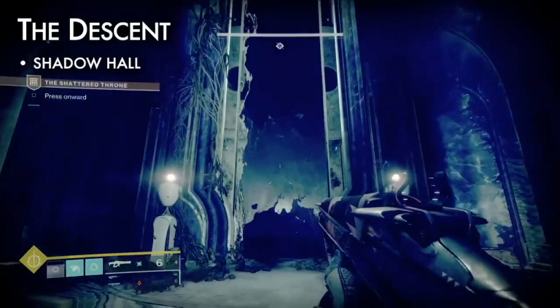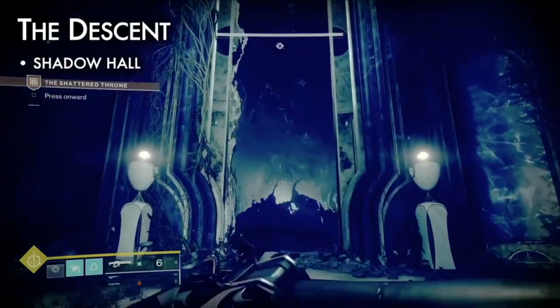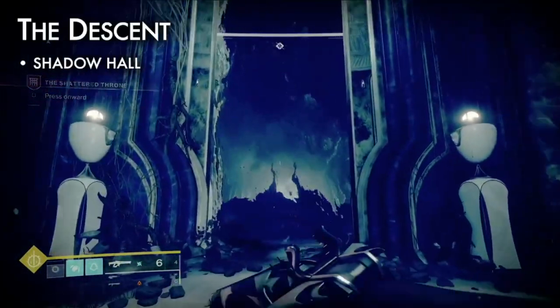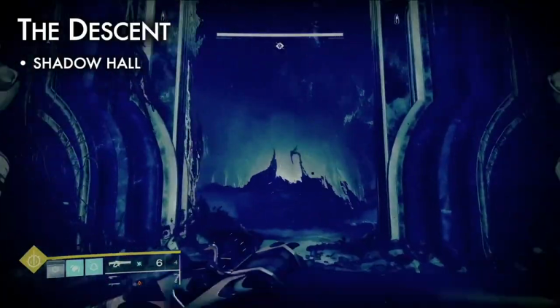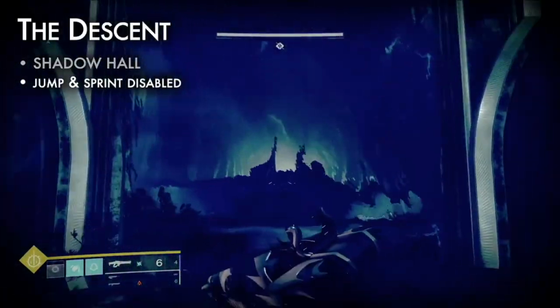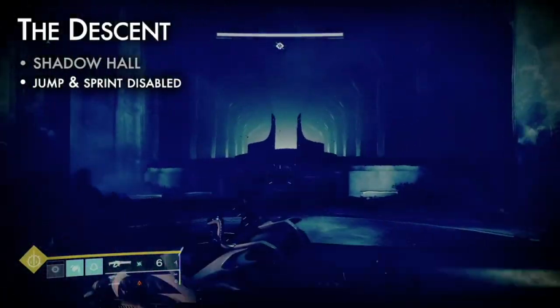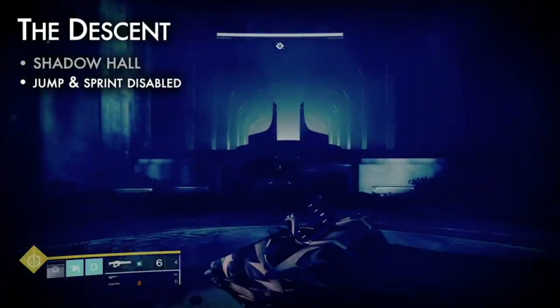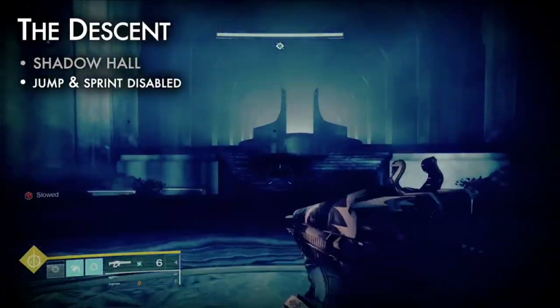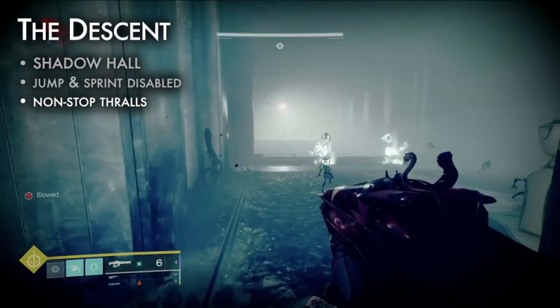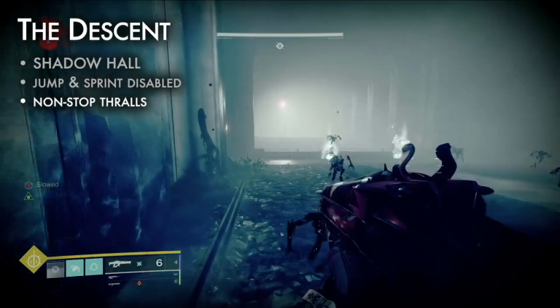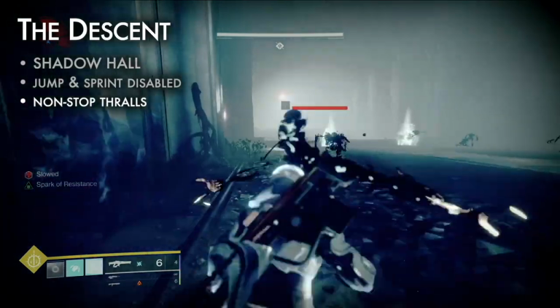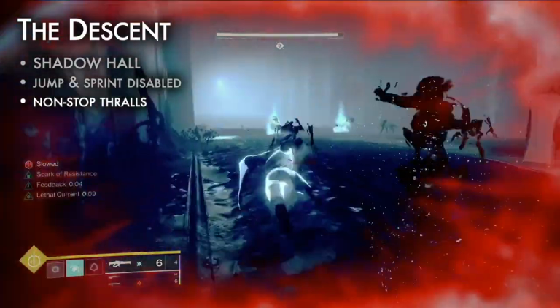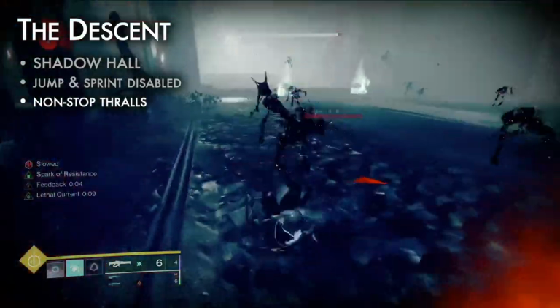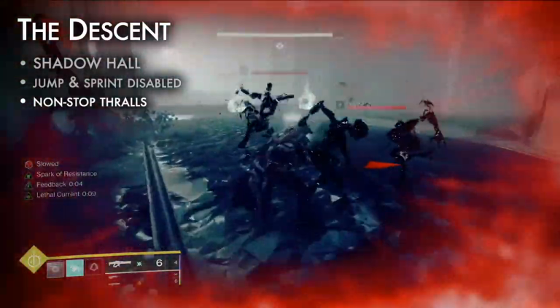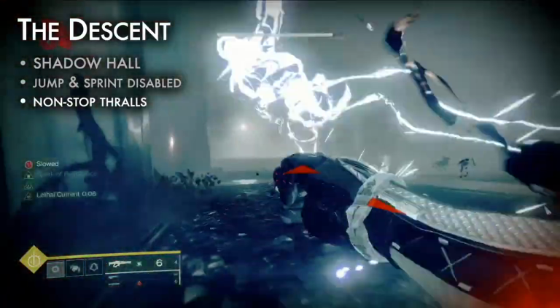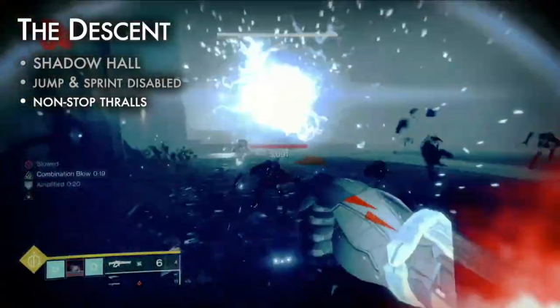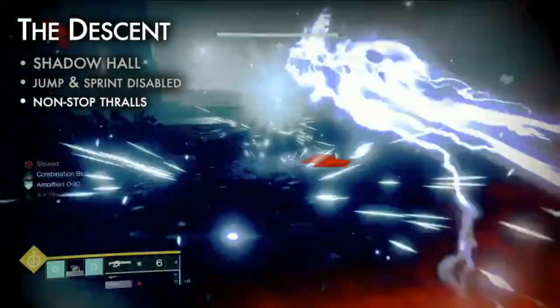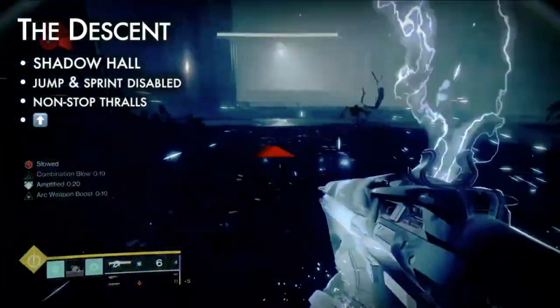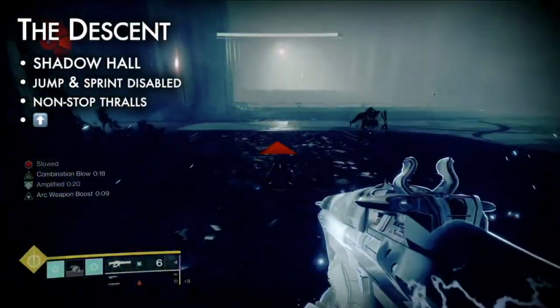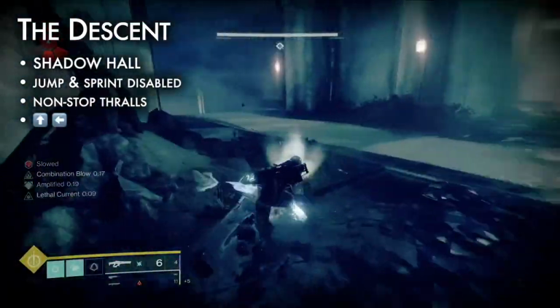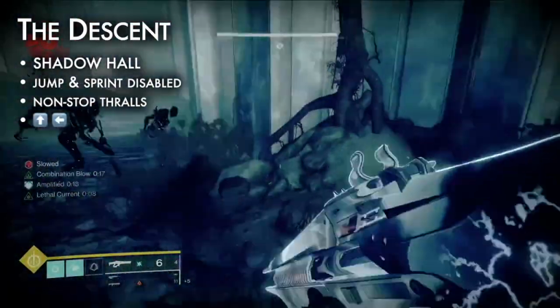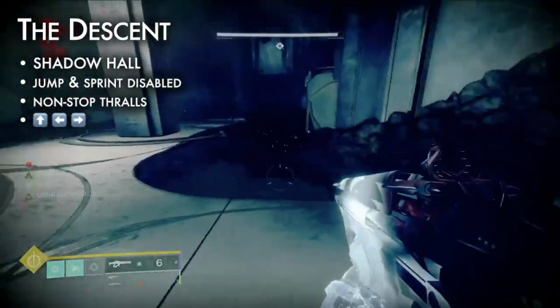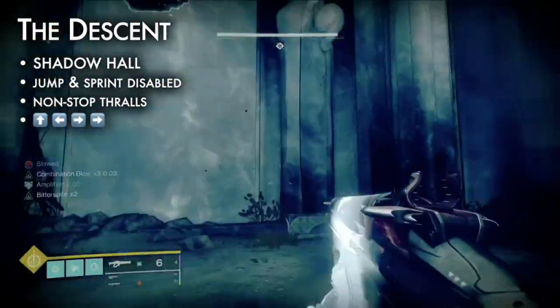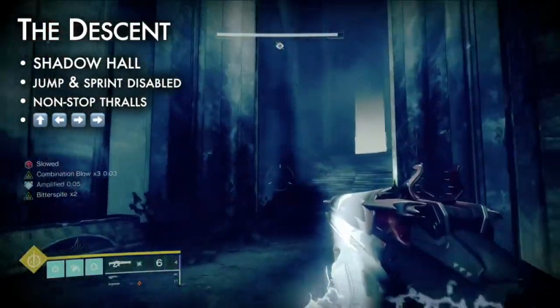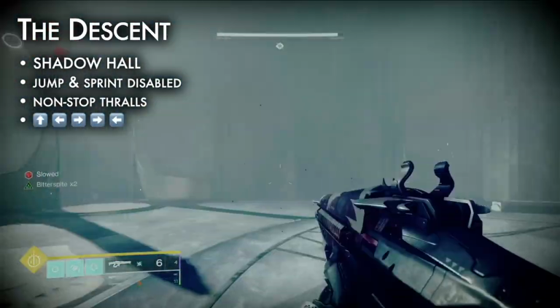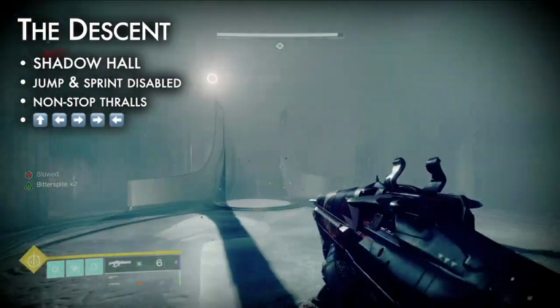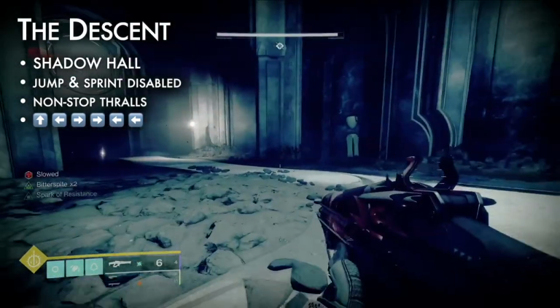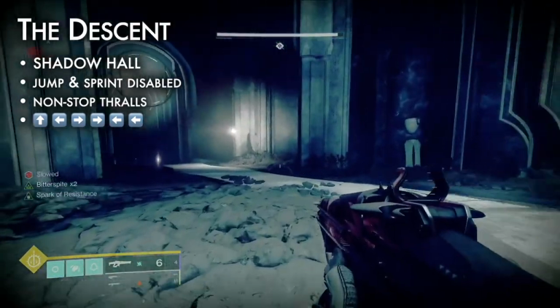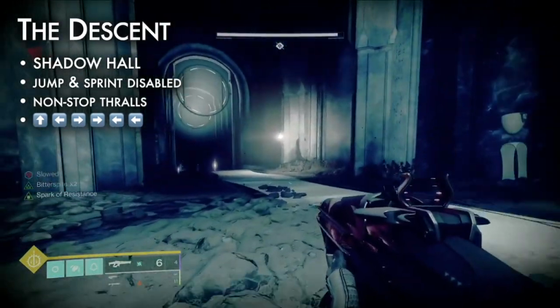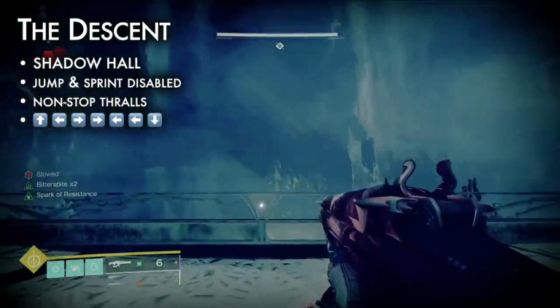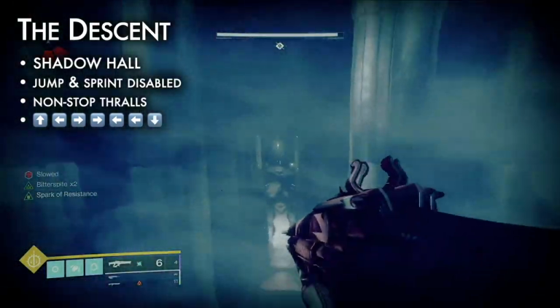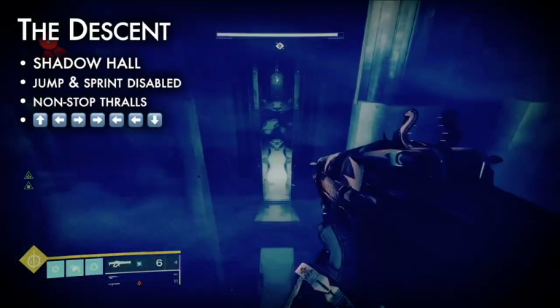Third is the Shadow Hall, where jump and sprint are disabled. Adjust loadouts for ad clear to manage the non-stop Shadow Thralls. Go forward, left, right, right, left, left, then jump down over the ledge.